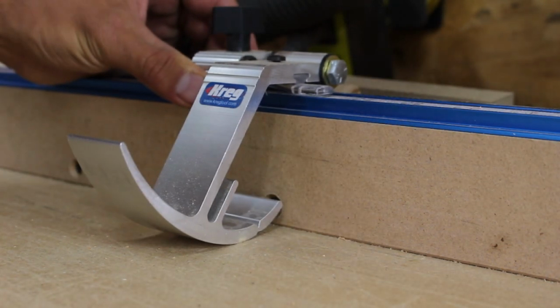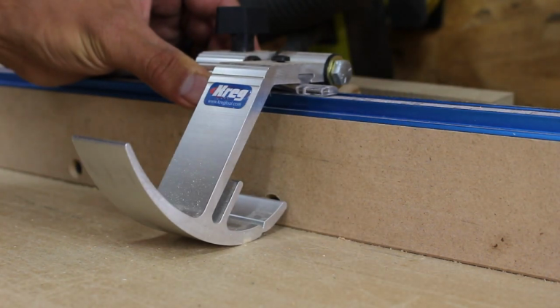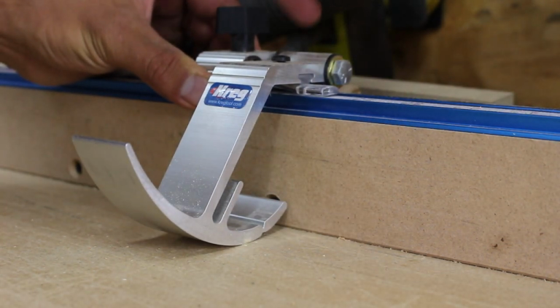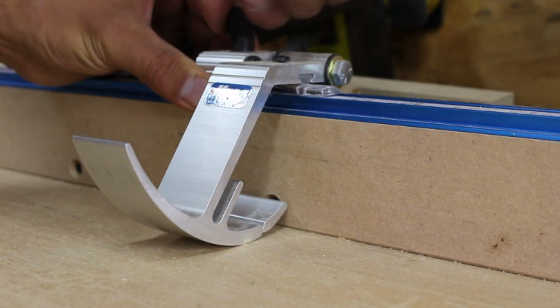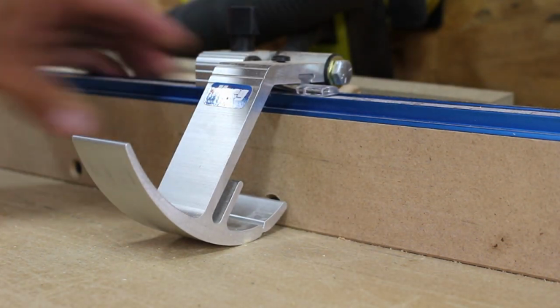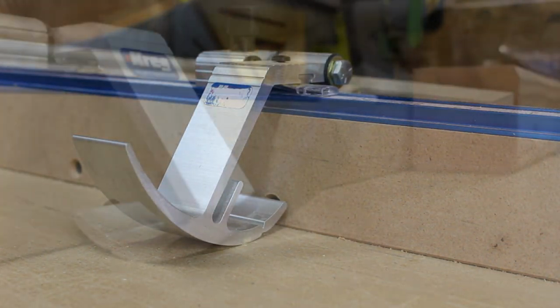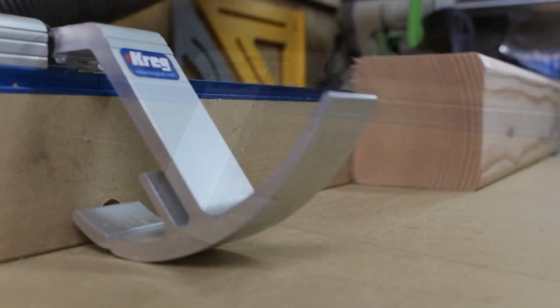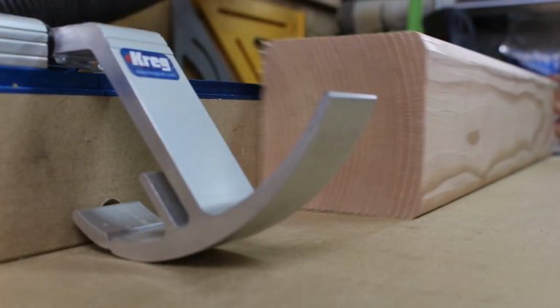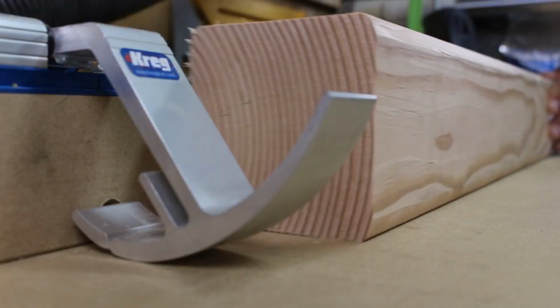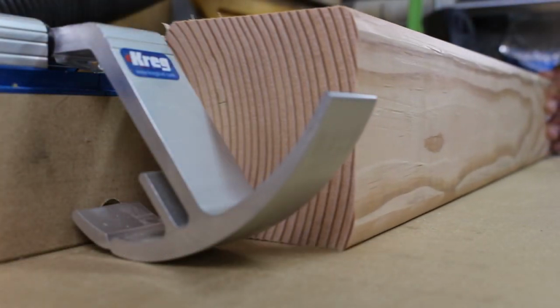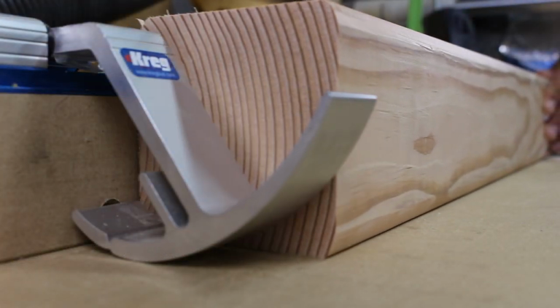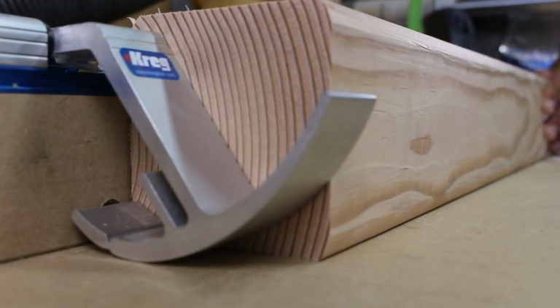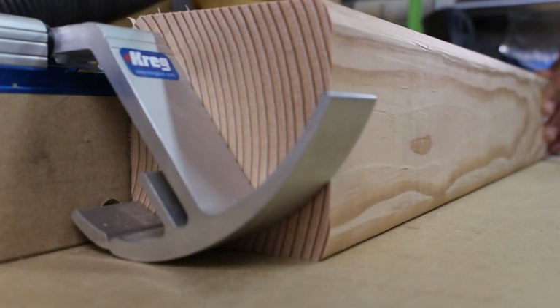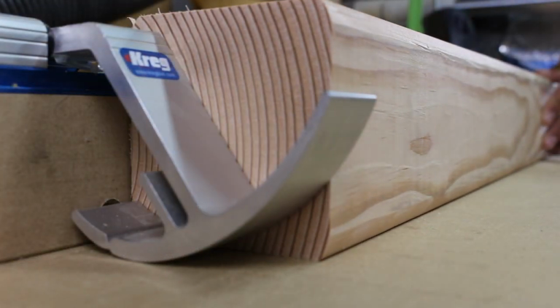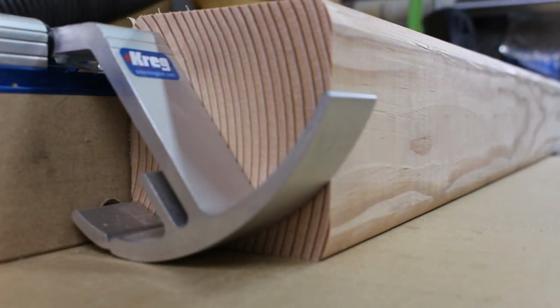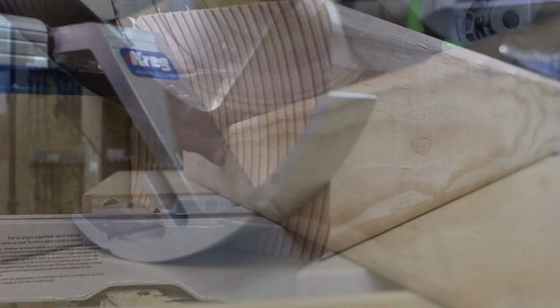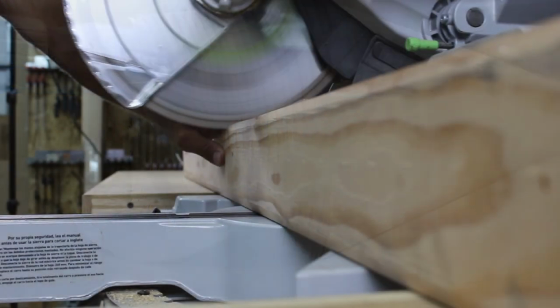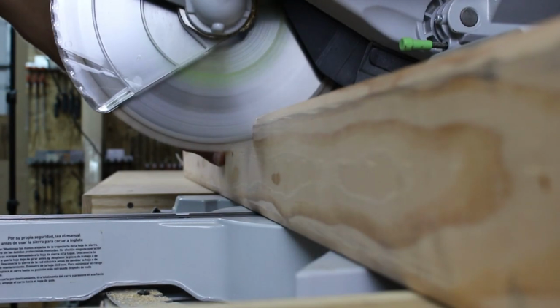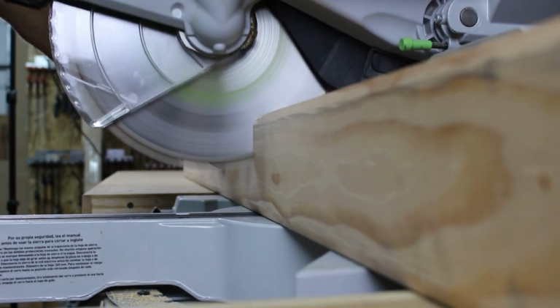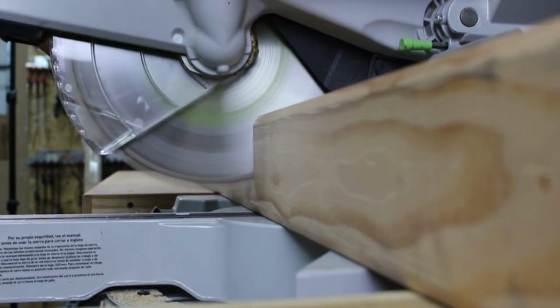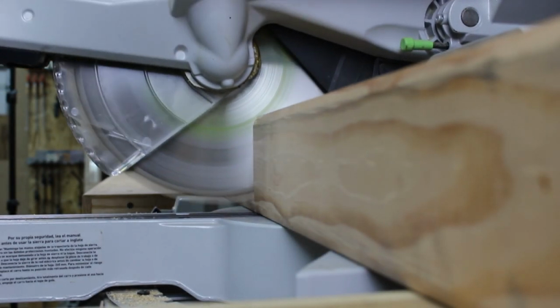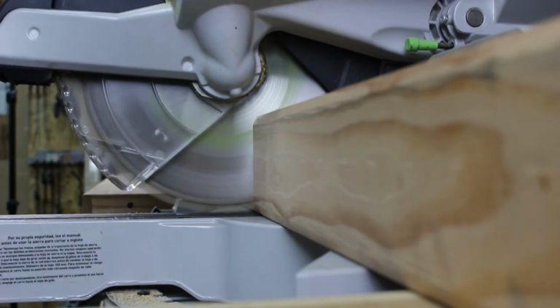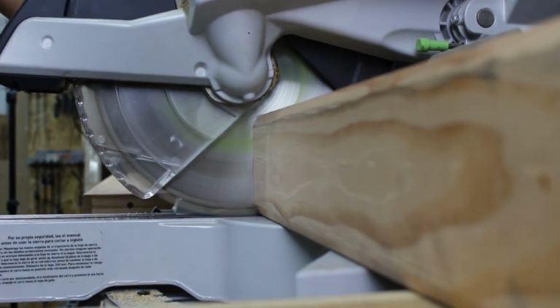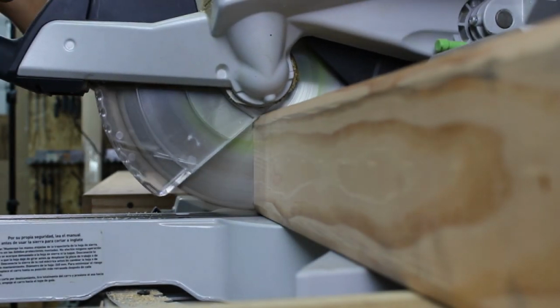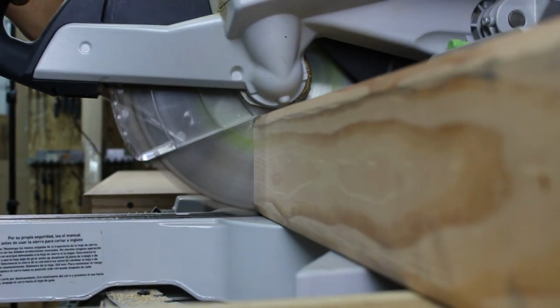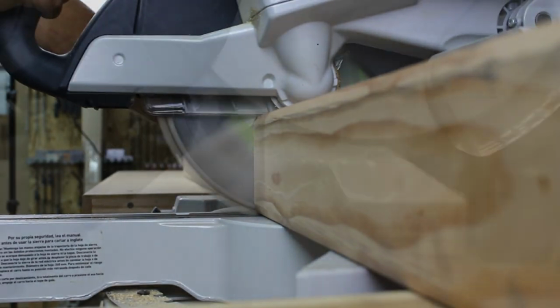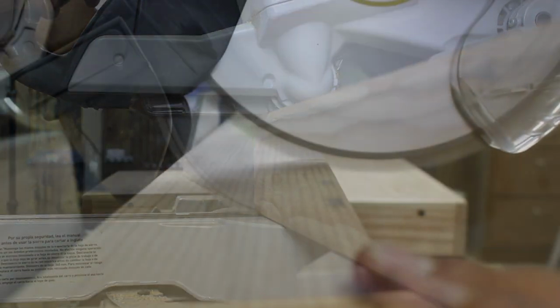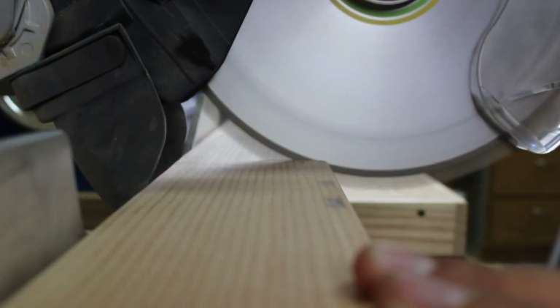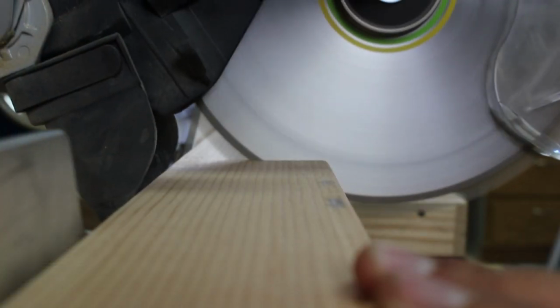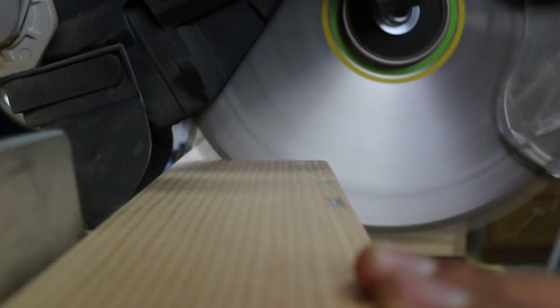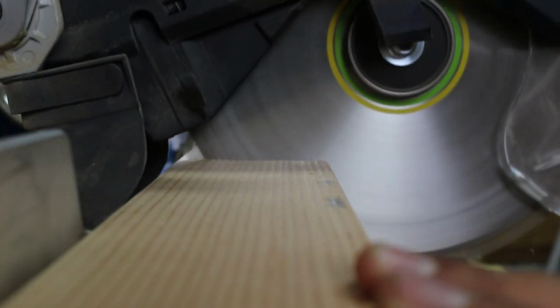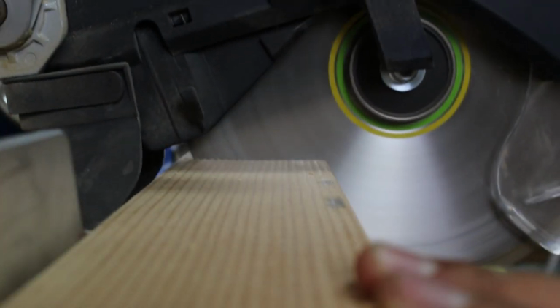I start with the four legs. They are made from 4x4 posts picked up at the big box store. I square up one end, set a stop block, and then cut them to length.